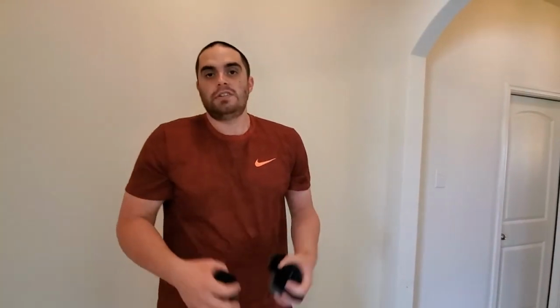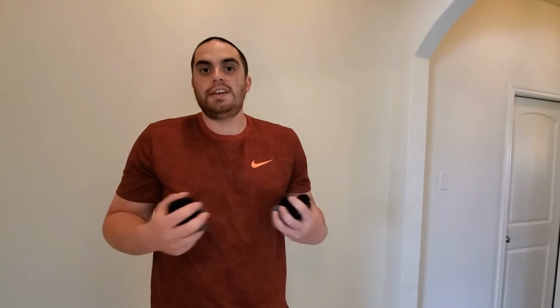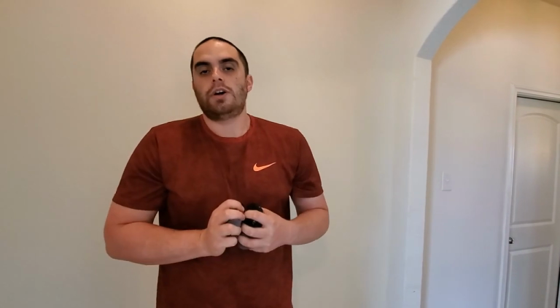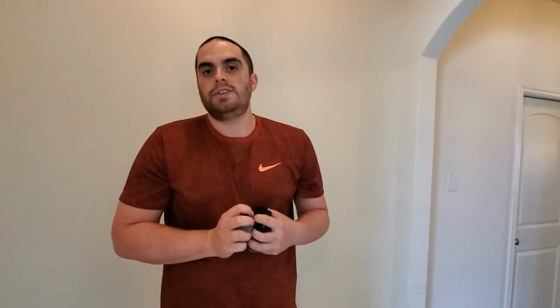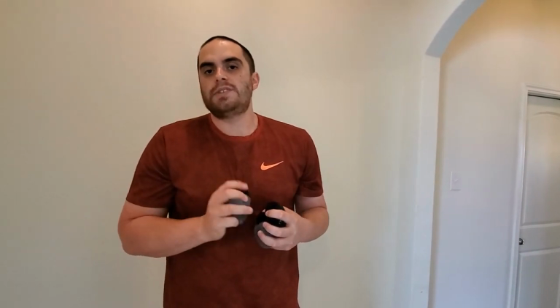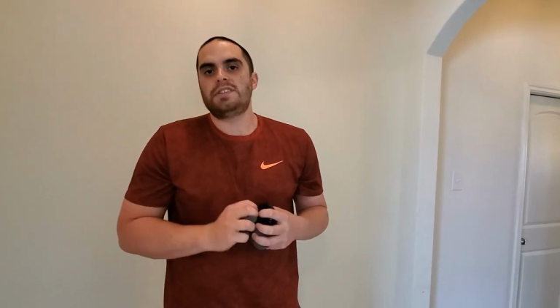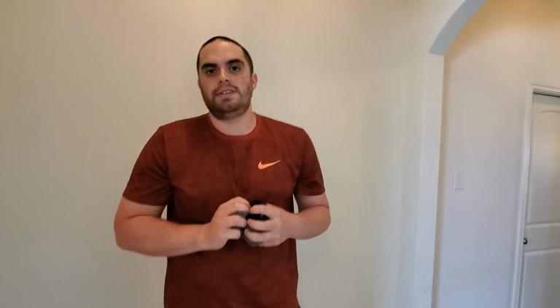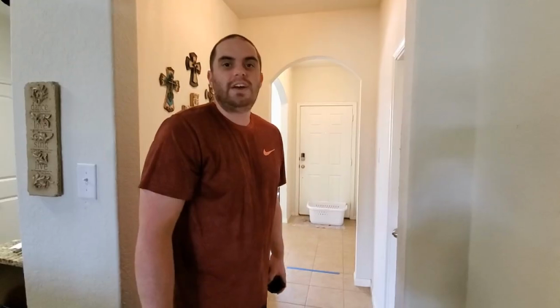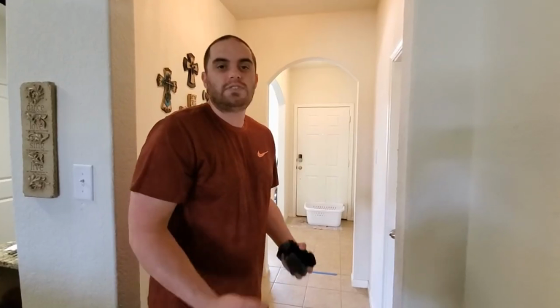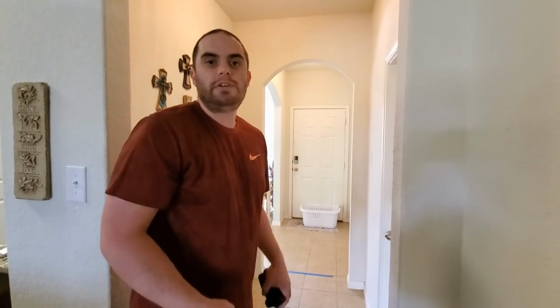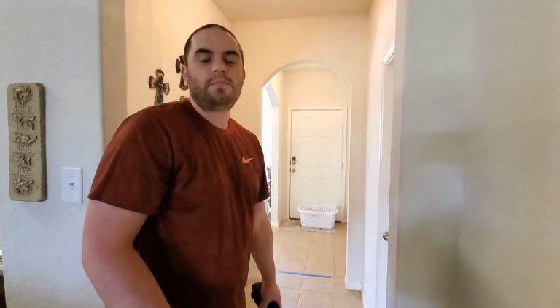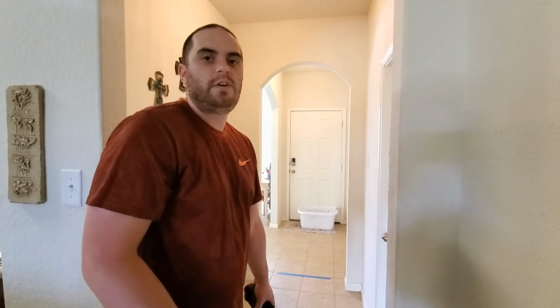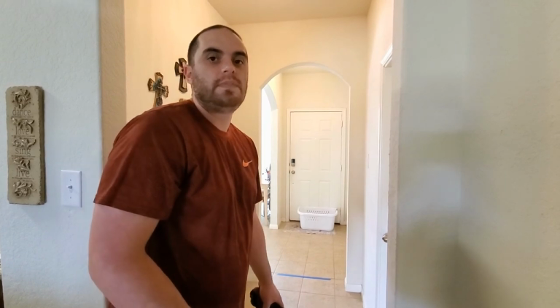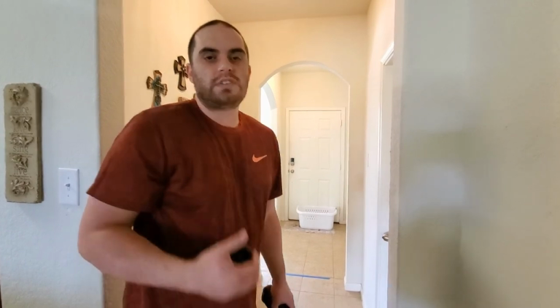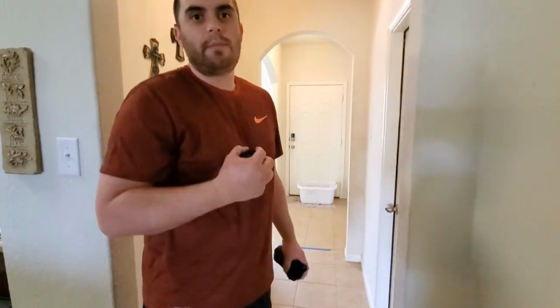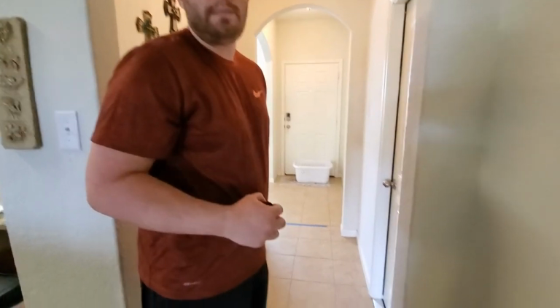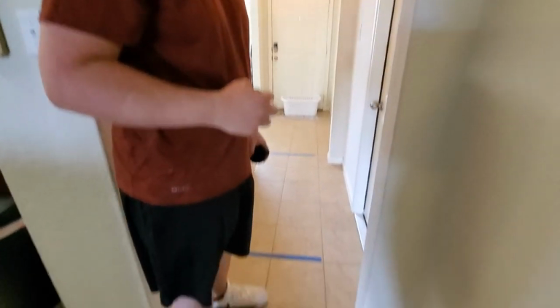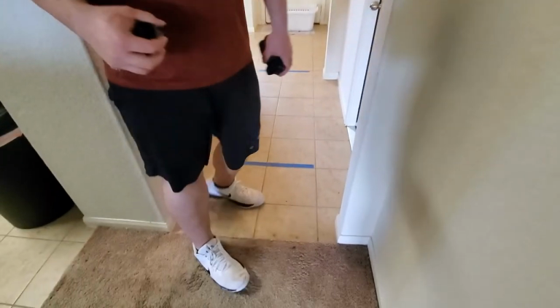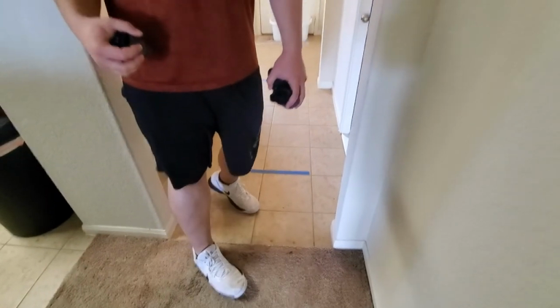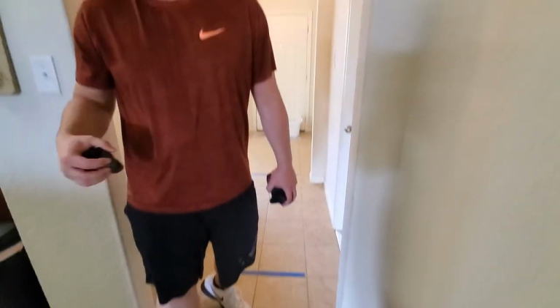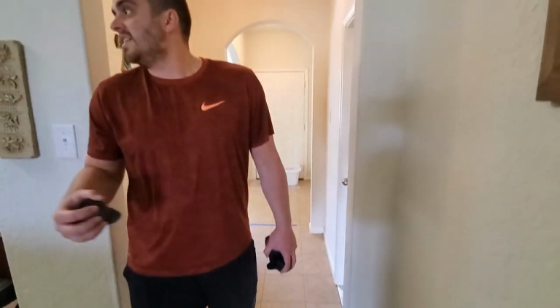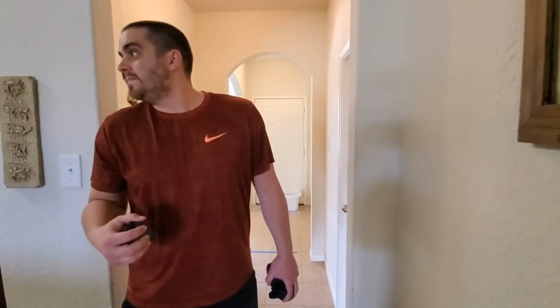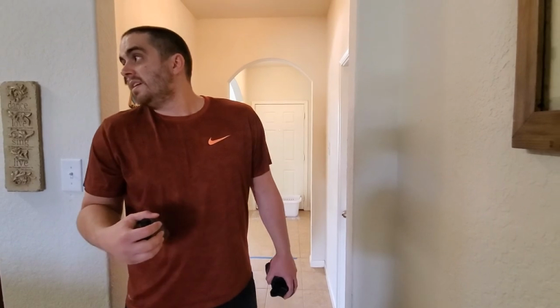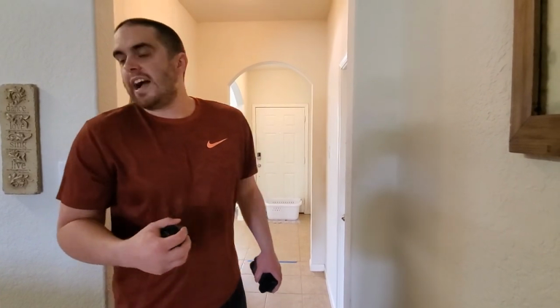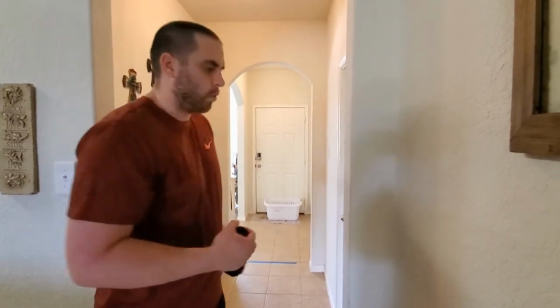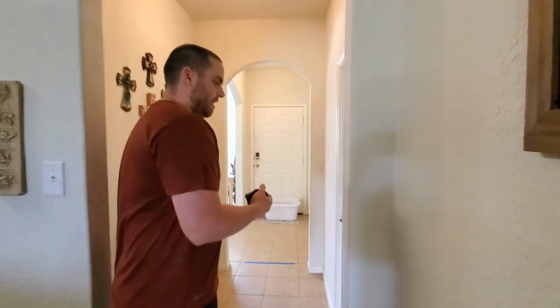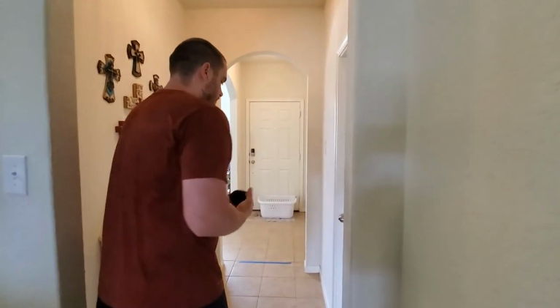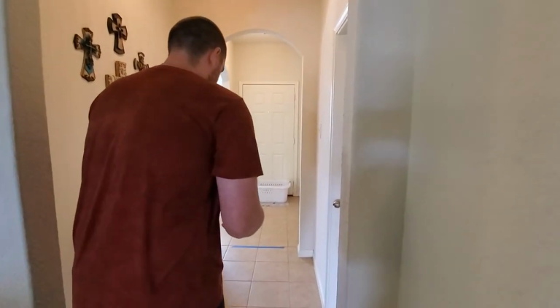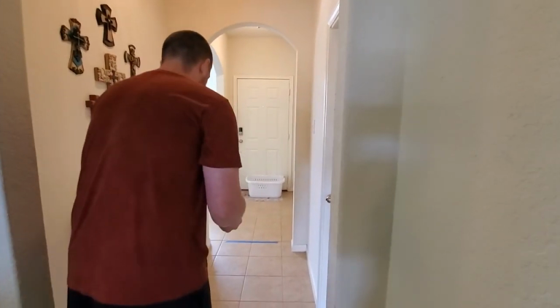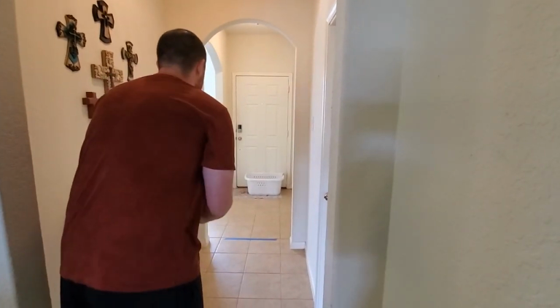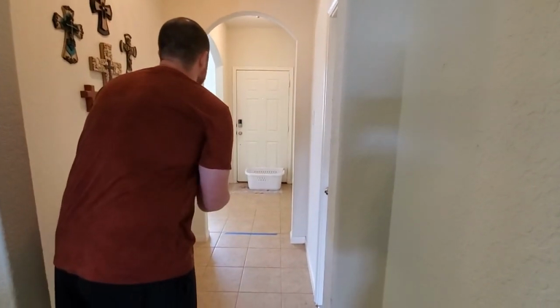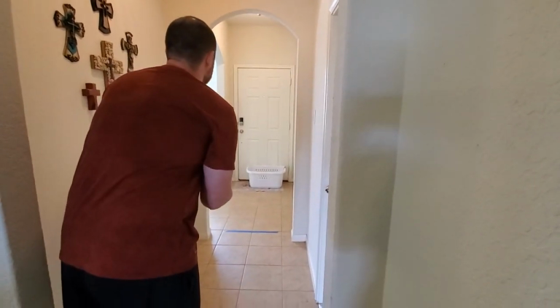So let's see what Coach can do on his first attempt. I'm going to be shooting from the ten foot line. We're going to set a timer for one minute, so let's get started. Alexa, set a timer for one minute. One minute, starting now.